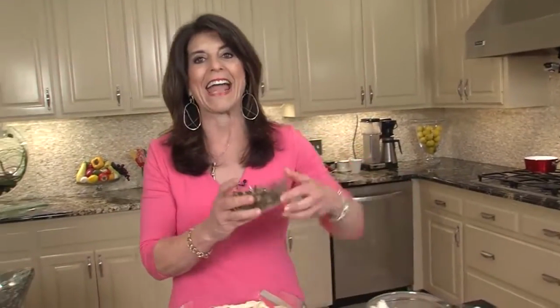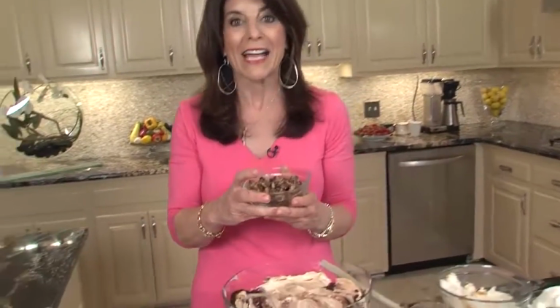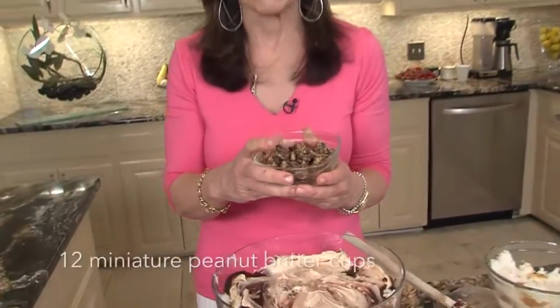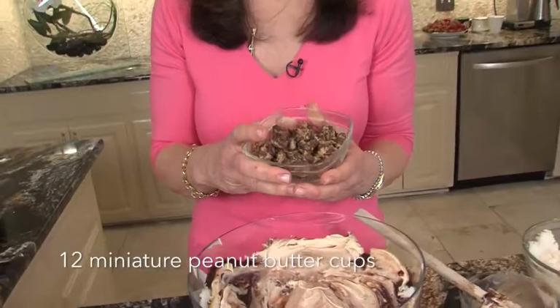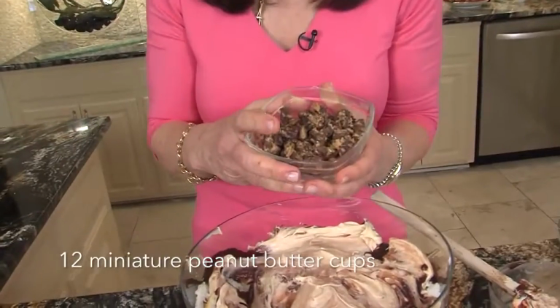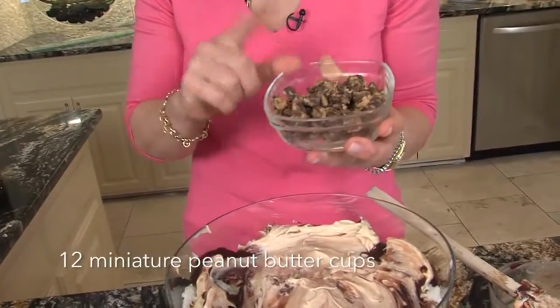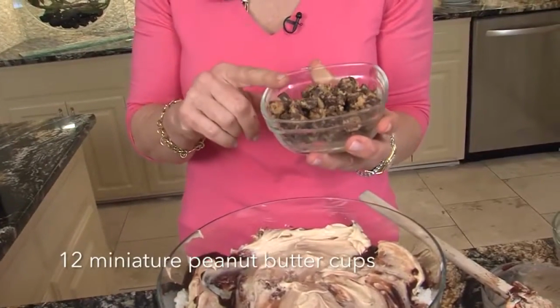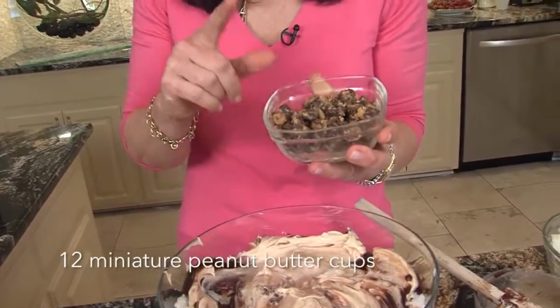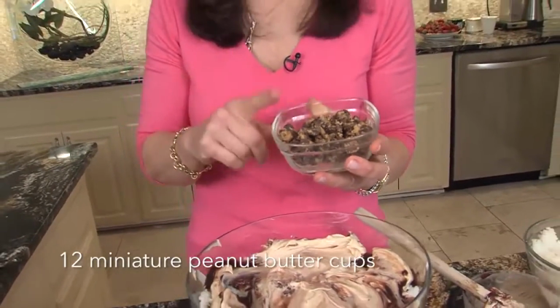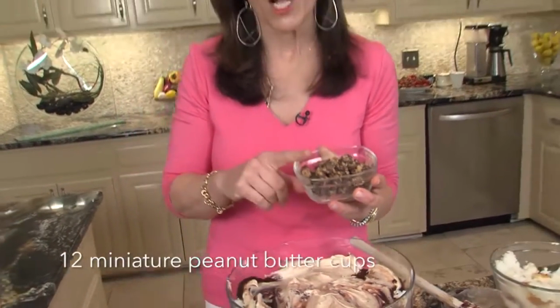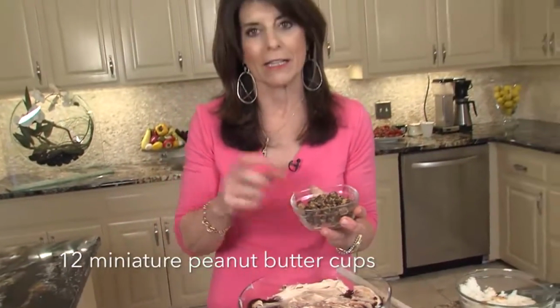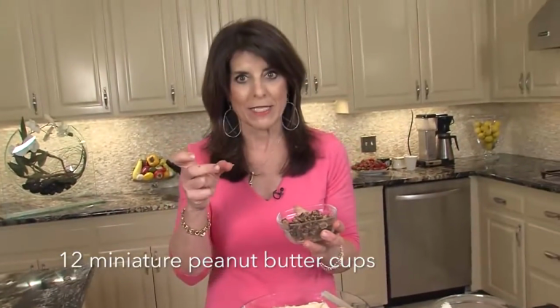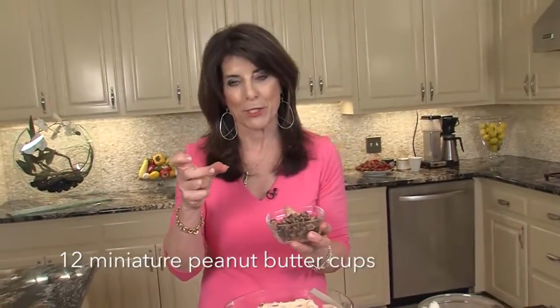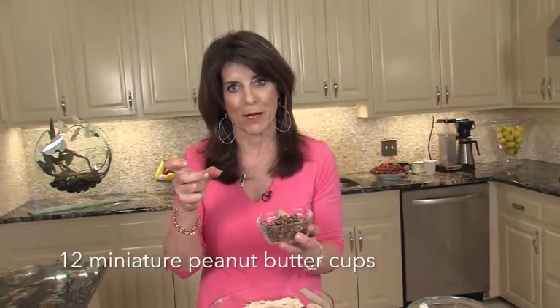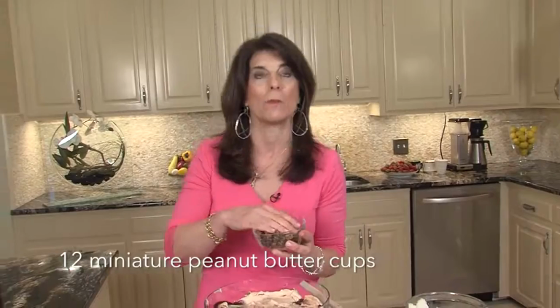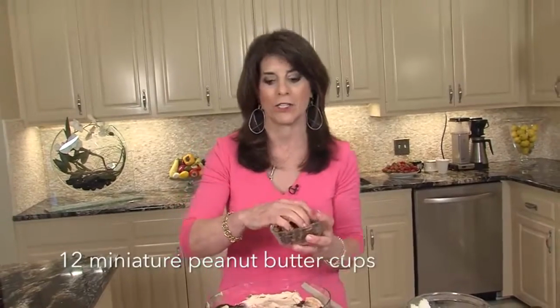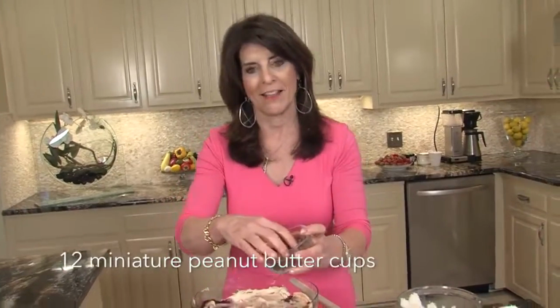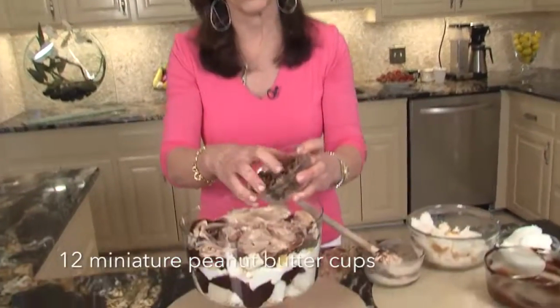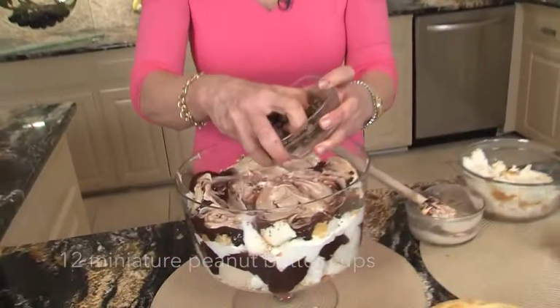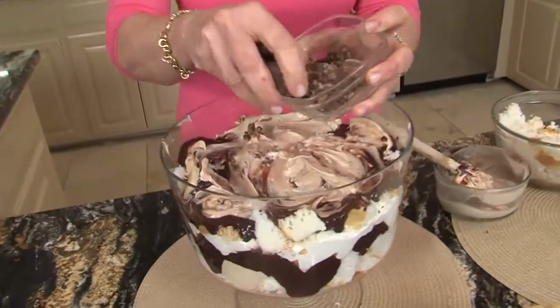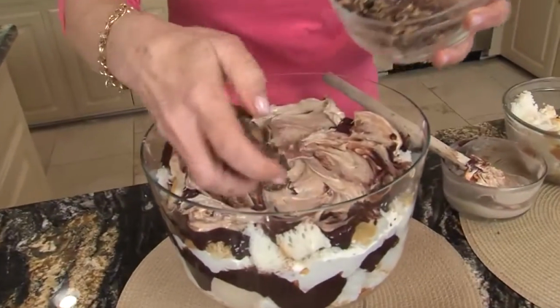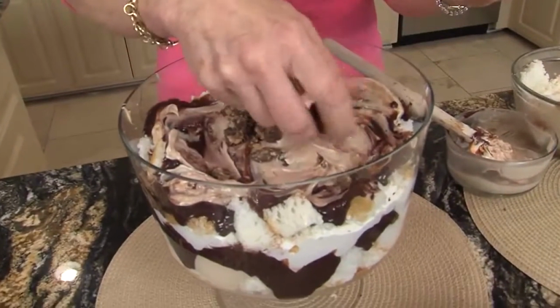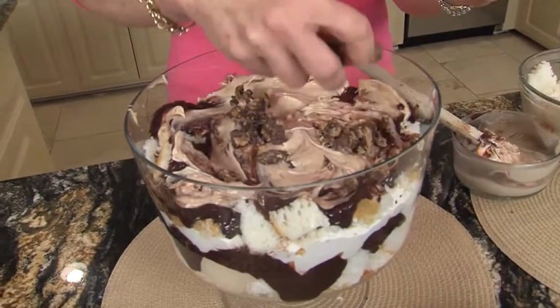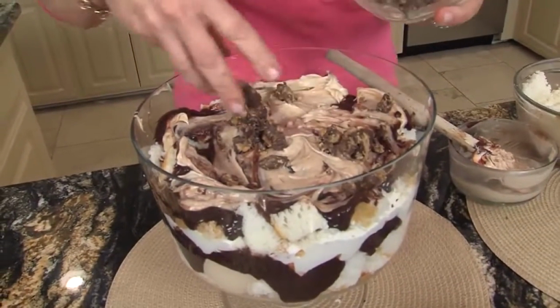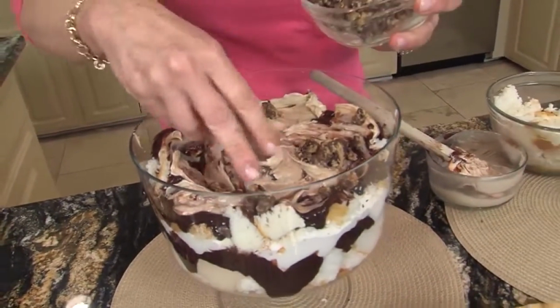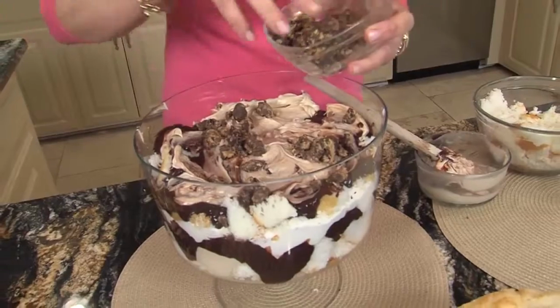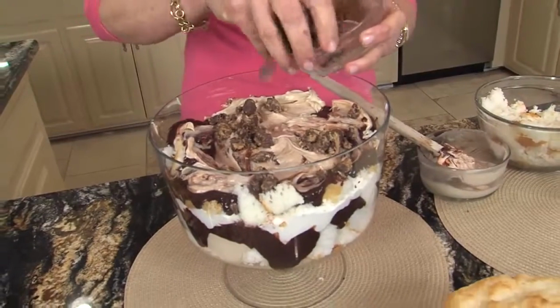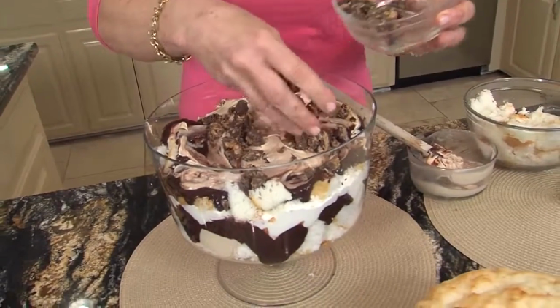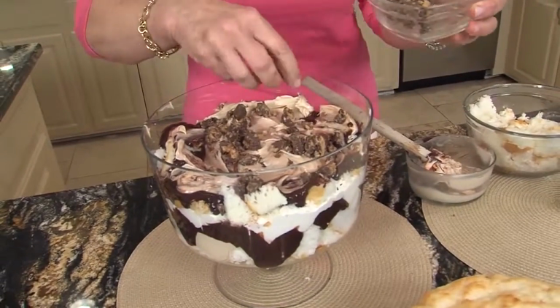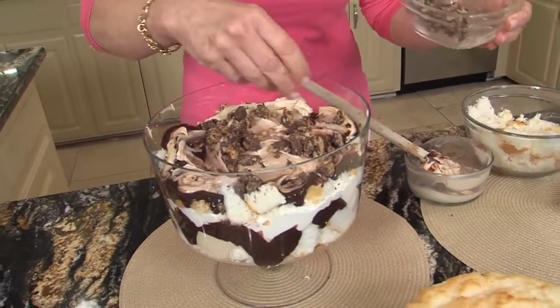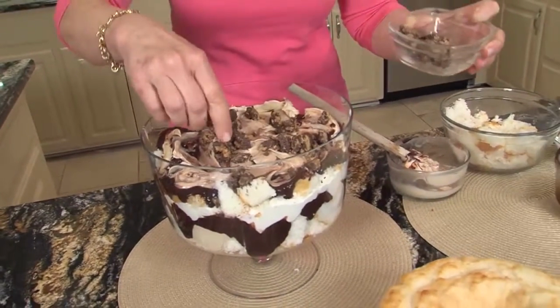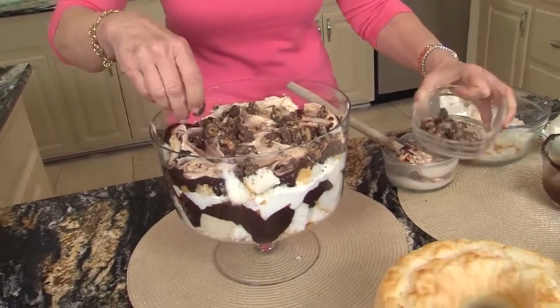And then I discovered — maybe y'all know about it — but this is dark chocolate little Reese's miniature cups. Oh my gosh, the dark chocolate — I have to admit, not all of them made it in here. Some made it into my mouth. I like it because you can buy one of those big packages.